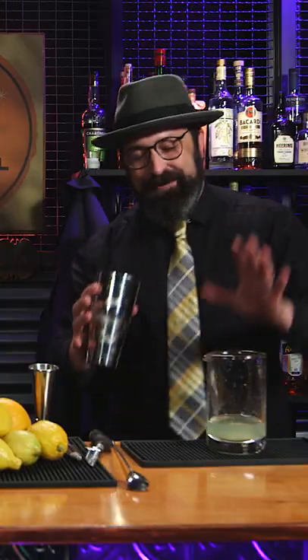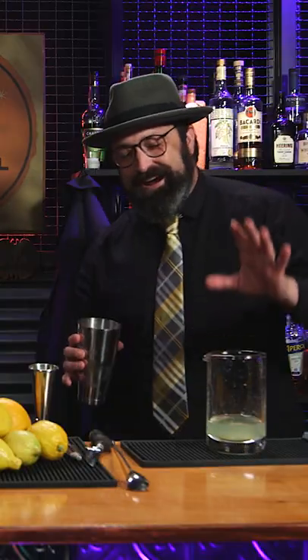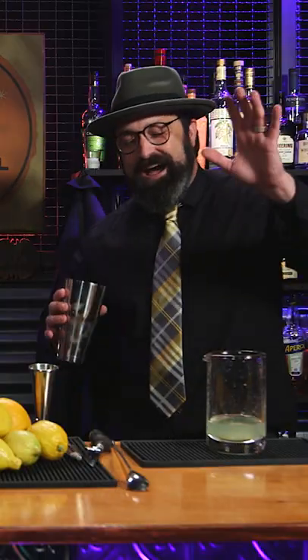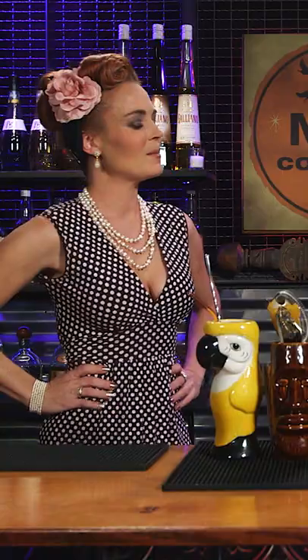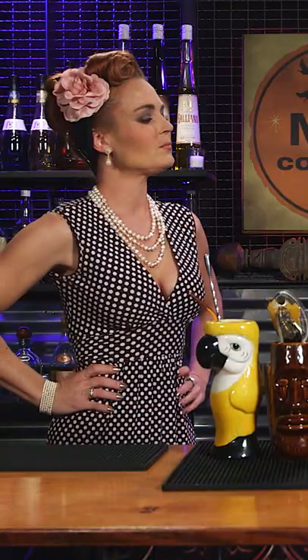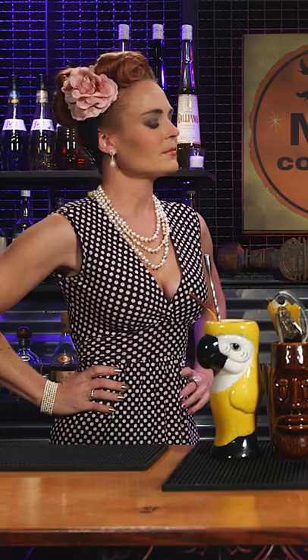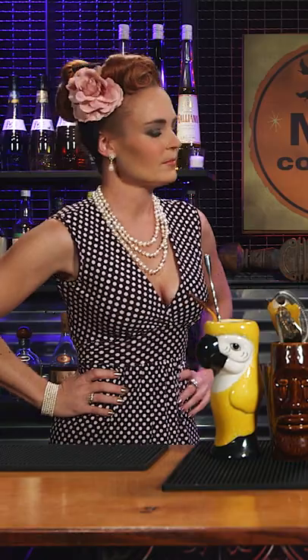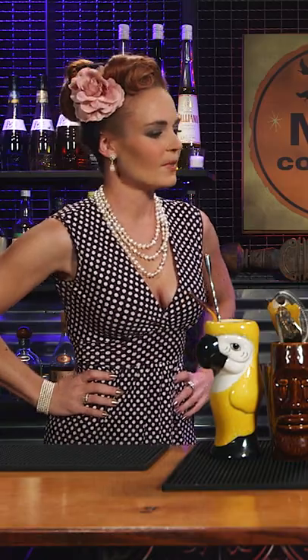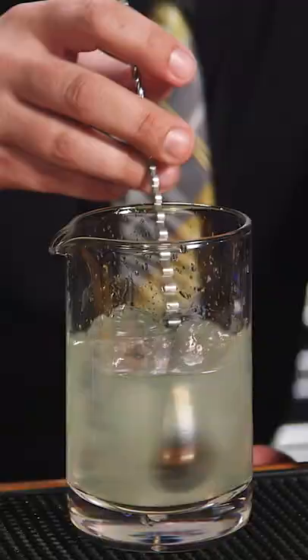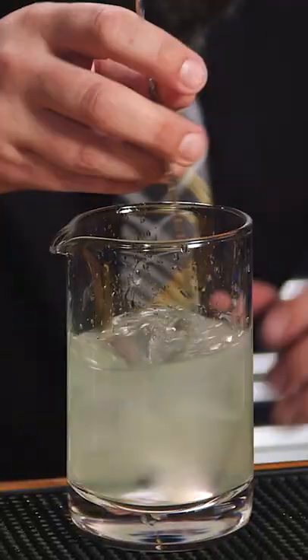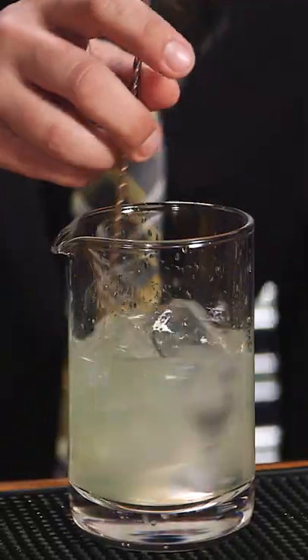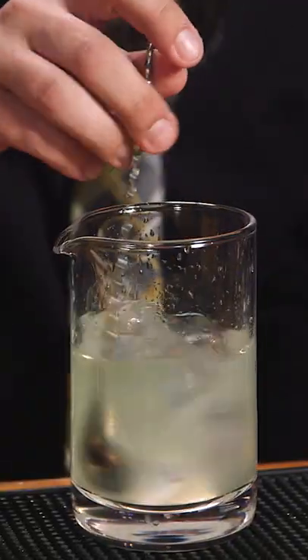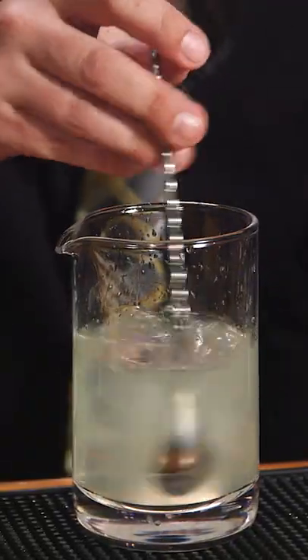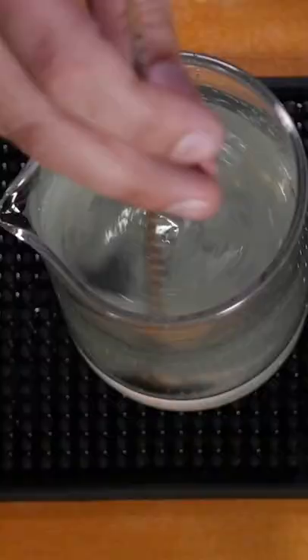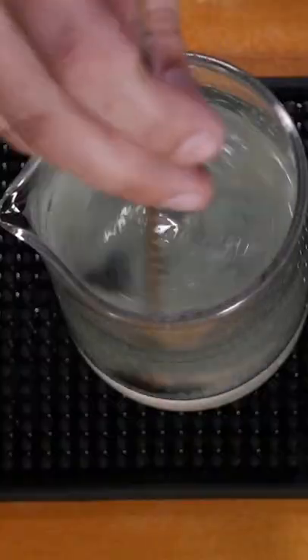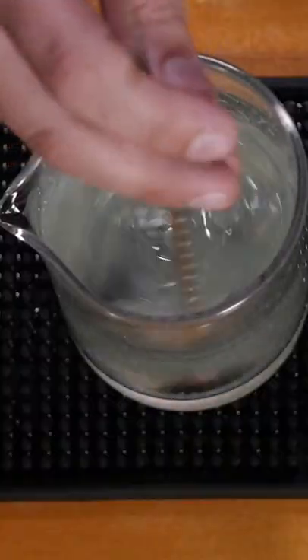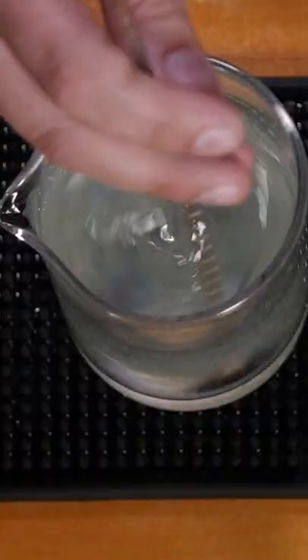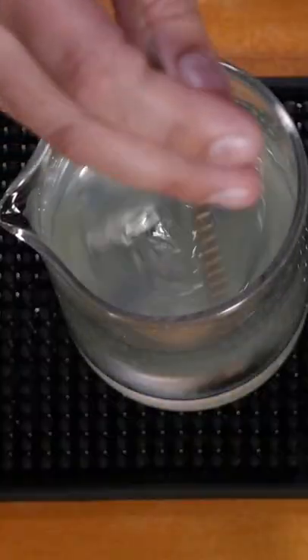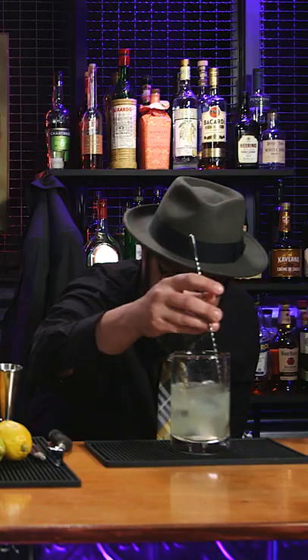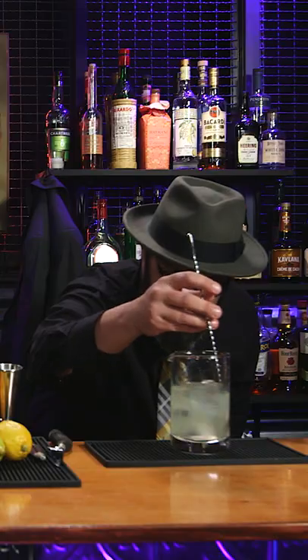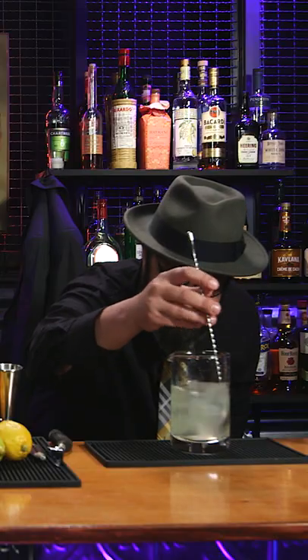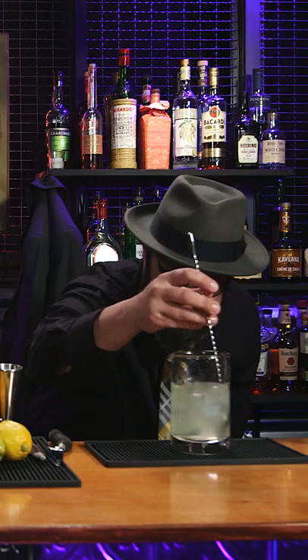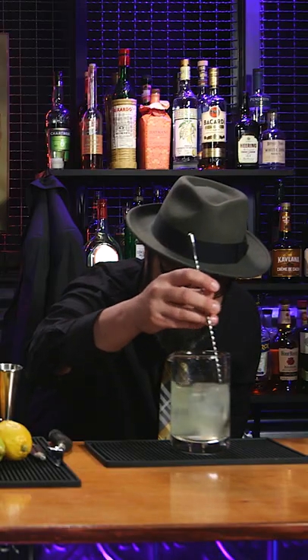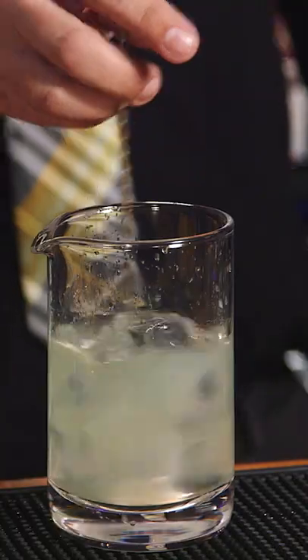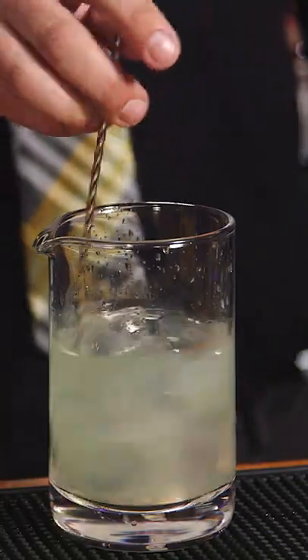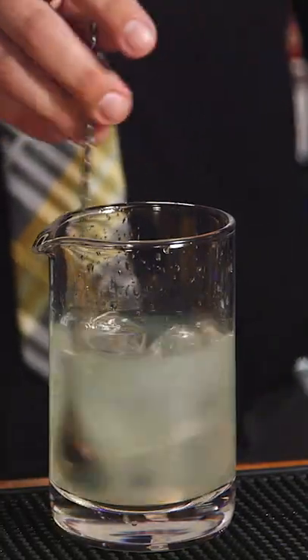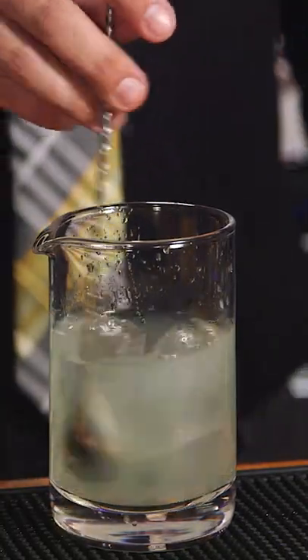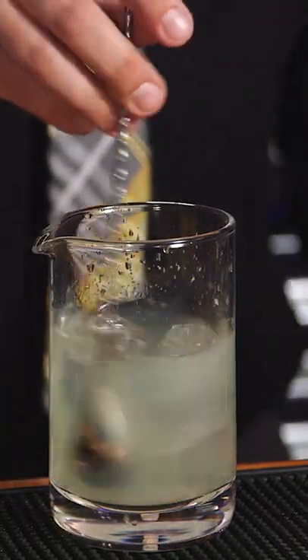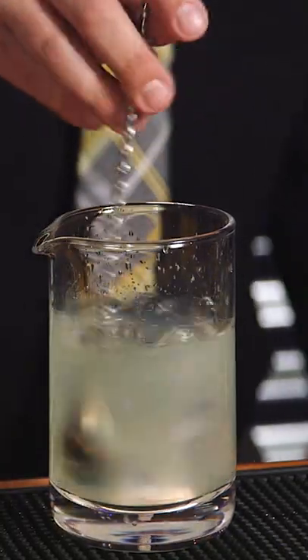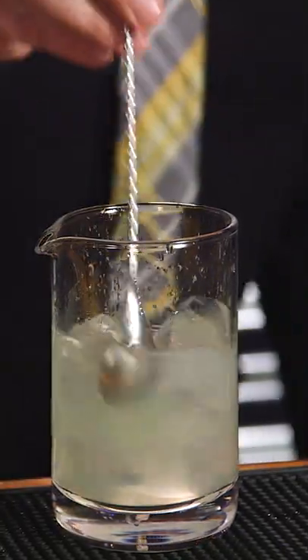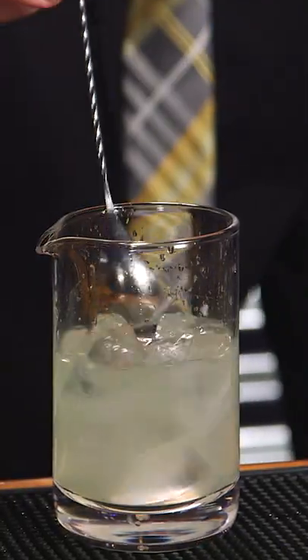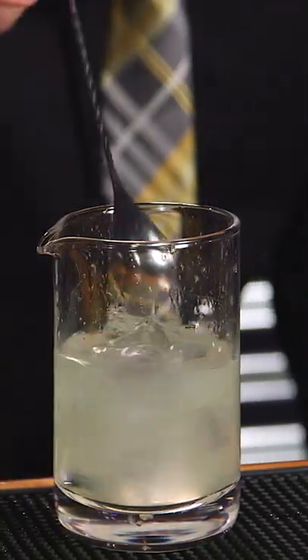So we are, of course, going to give this one a stir. We stir this cocktail all the way until we can start to see about 10% of this cocktail turning into water.